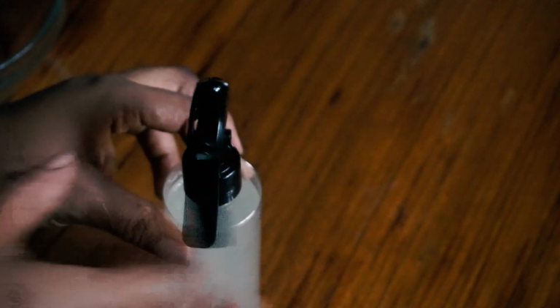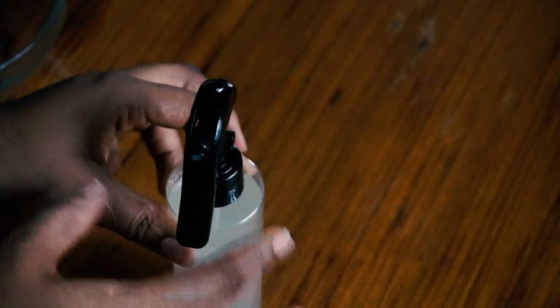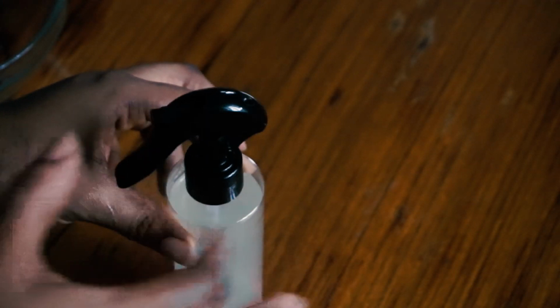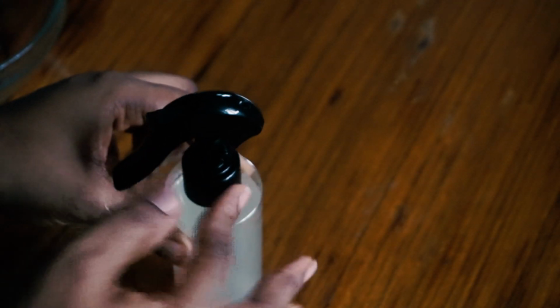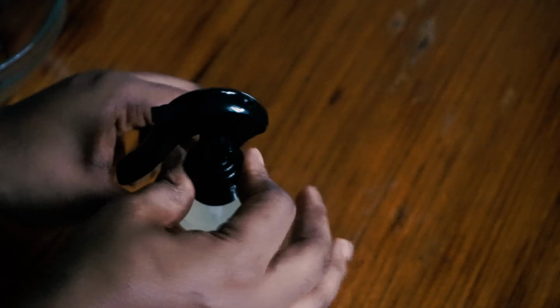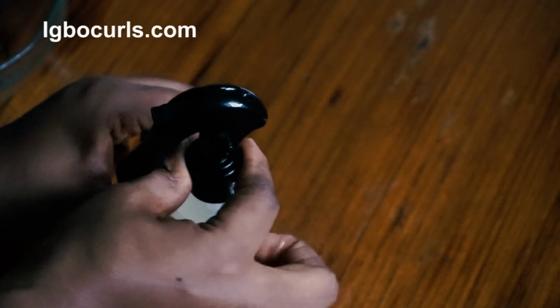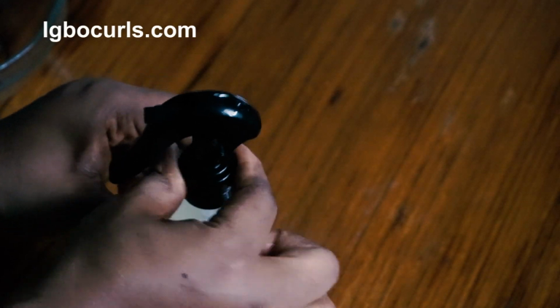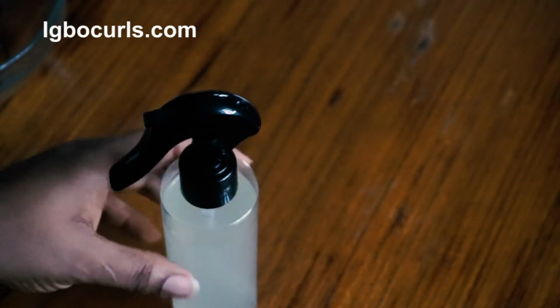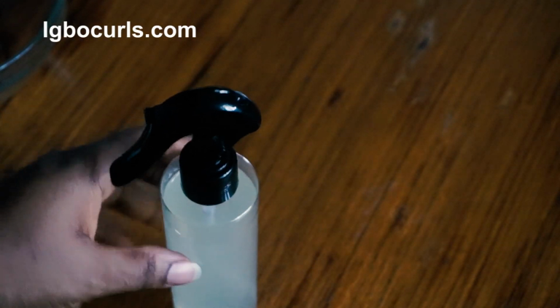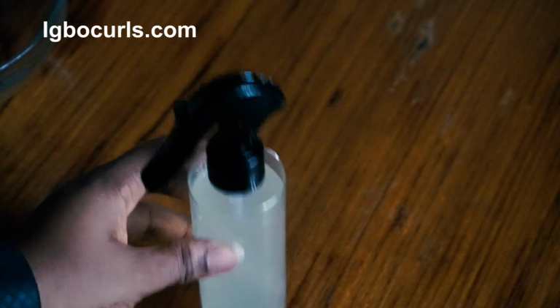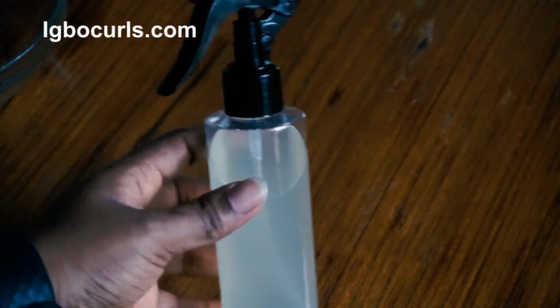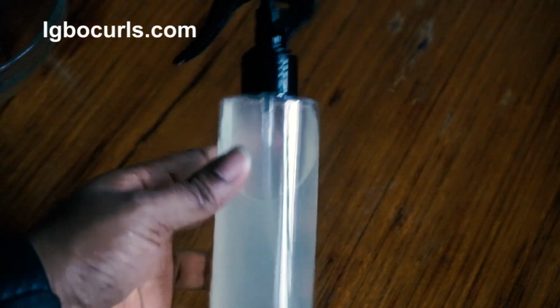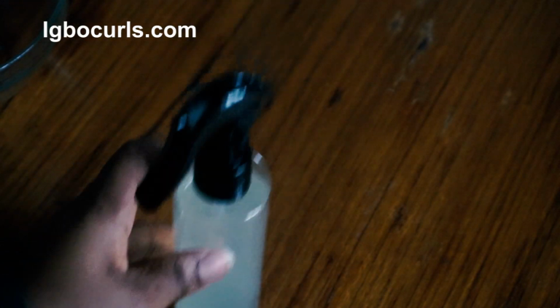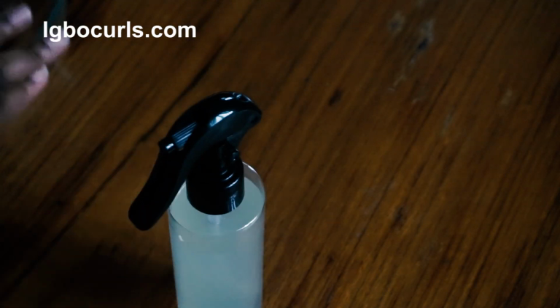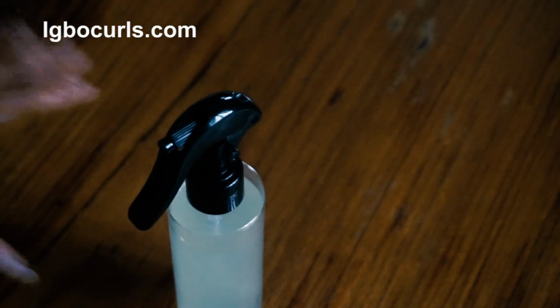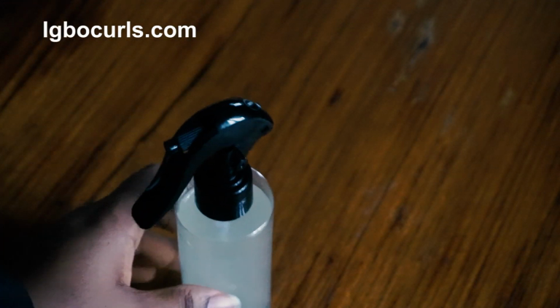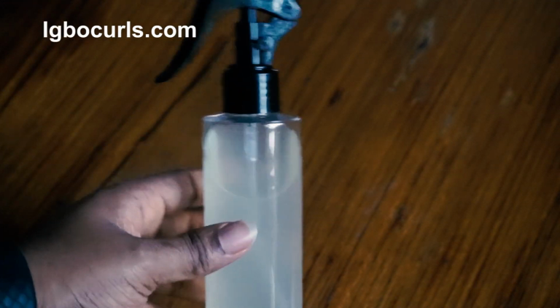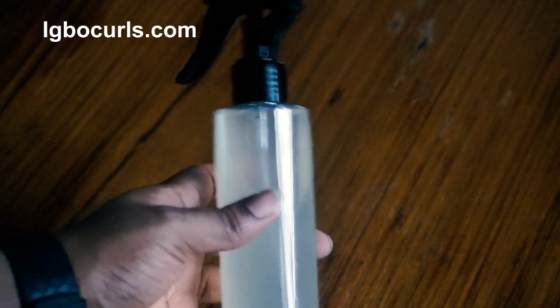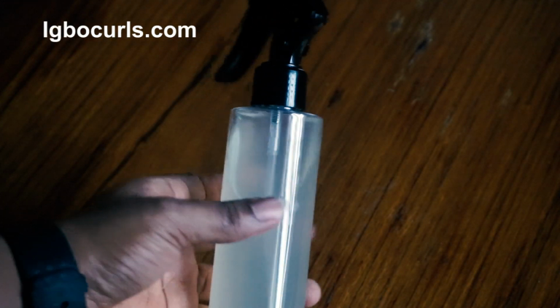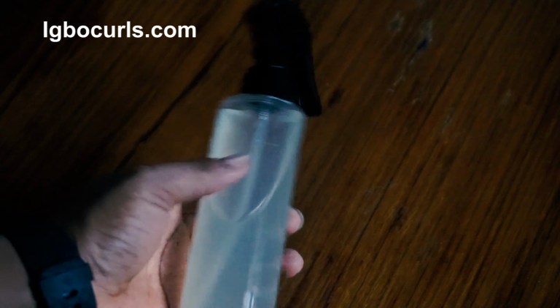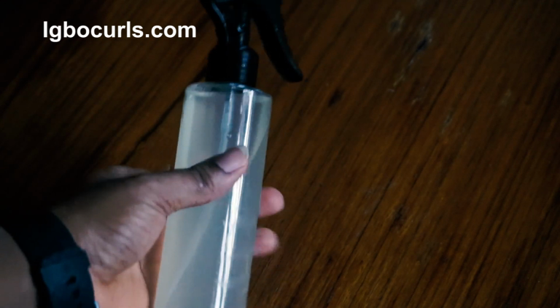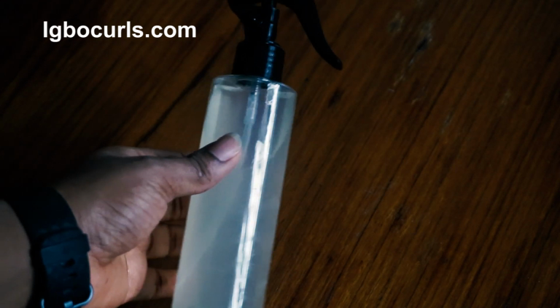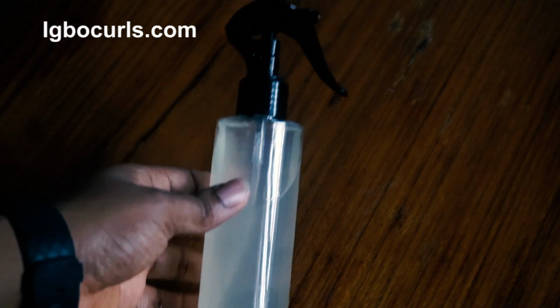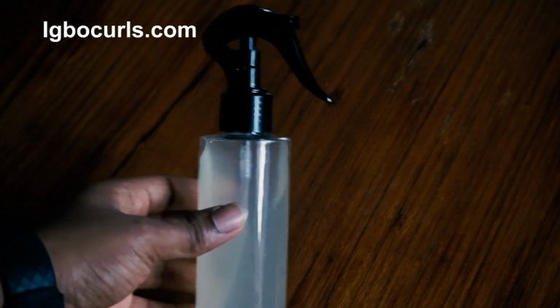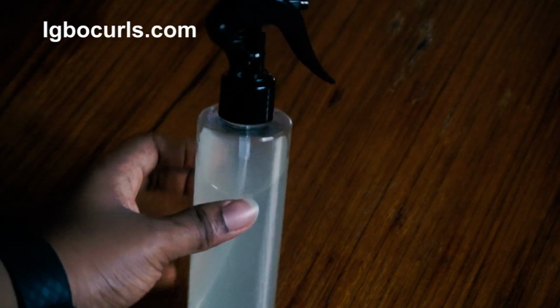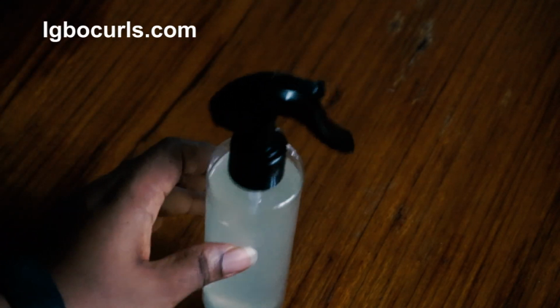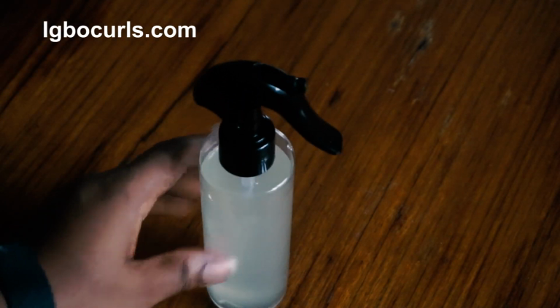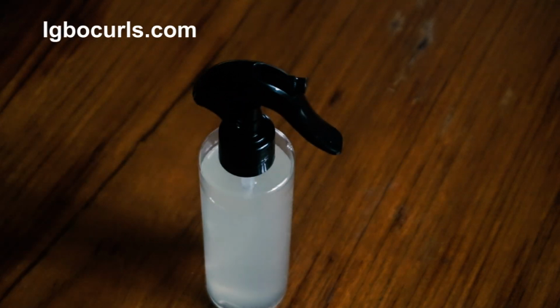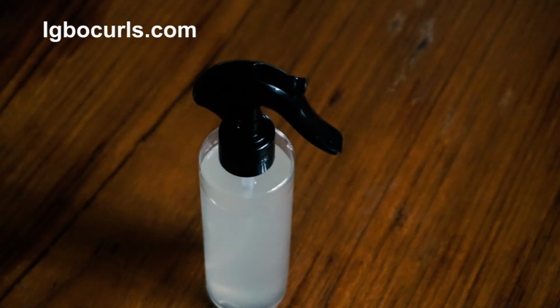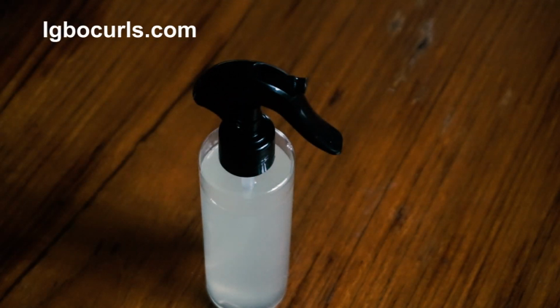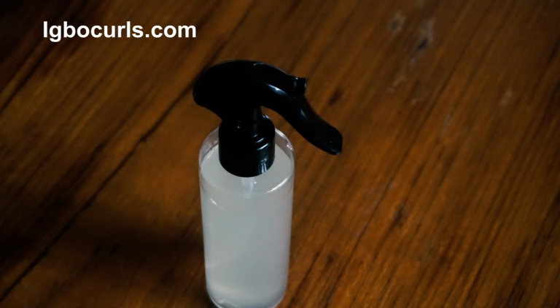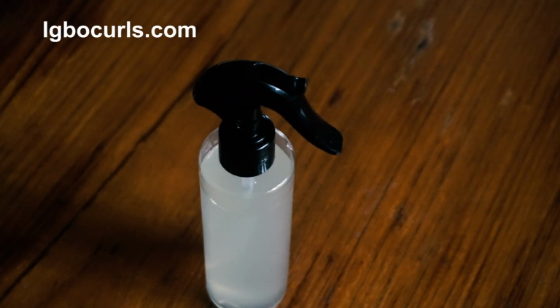It lasts for about two weeks without the fridge. Transfer this into a clear spray container or a pump and keep it away from sunlight.